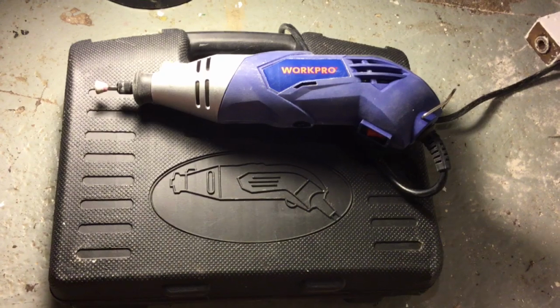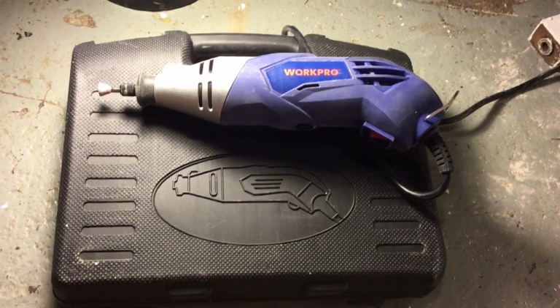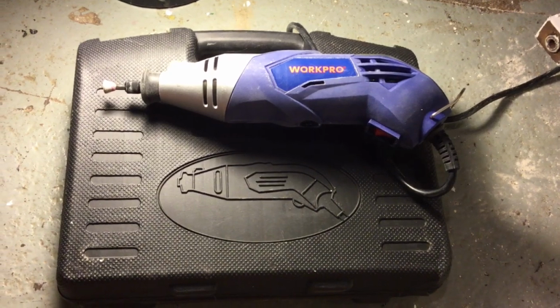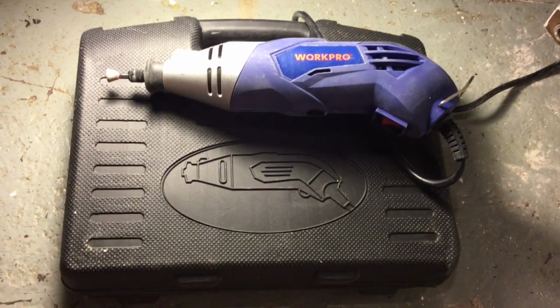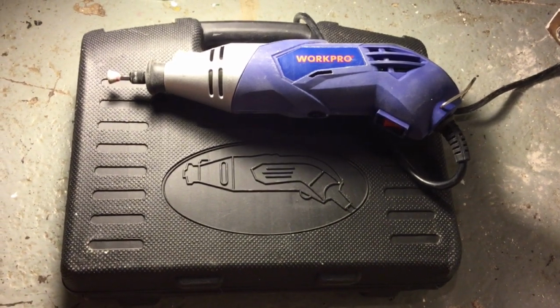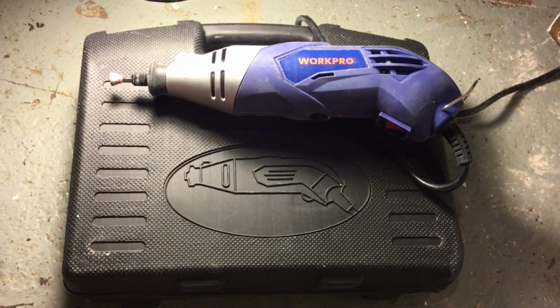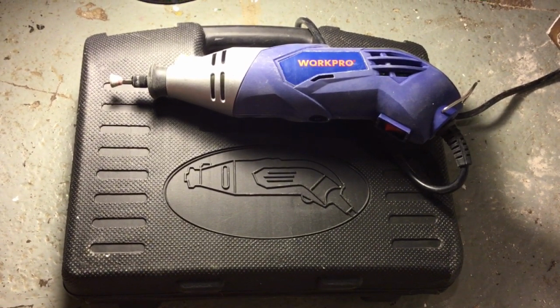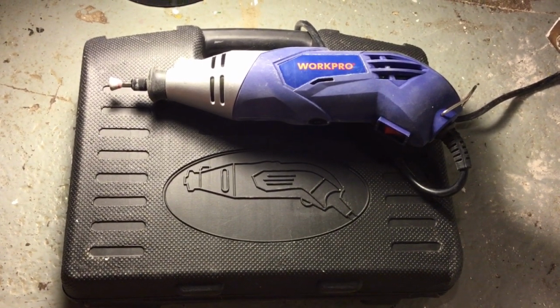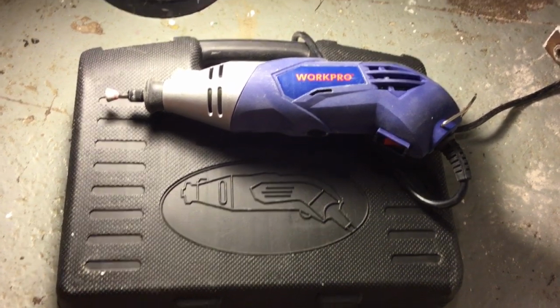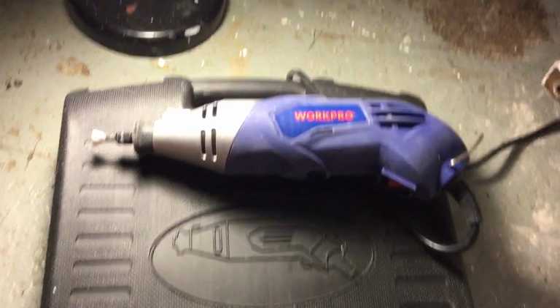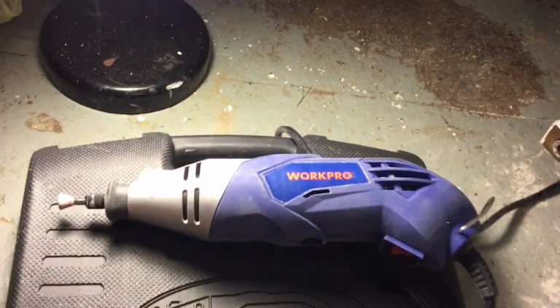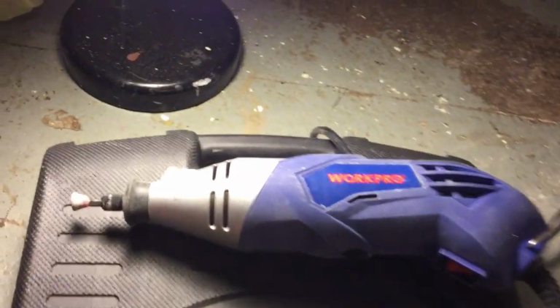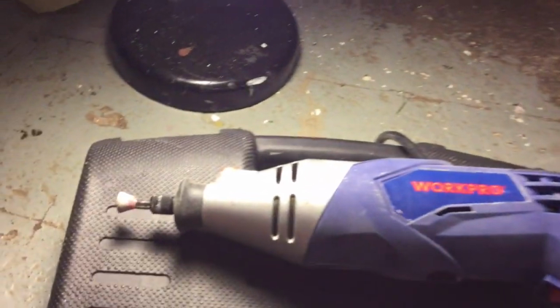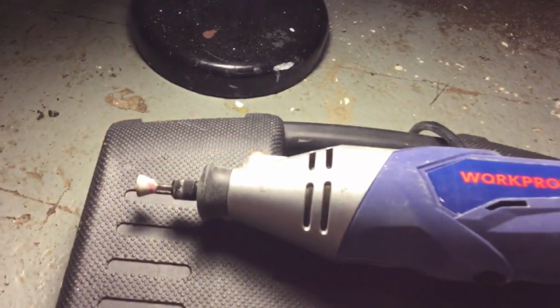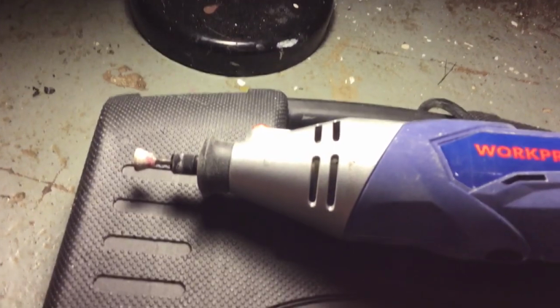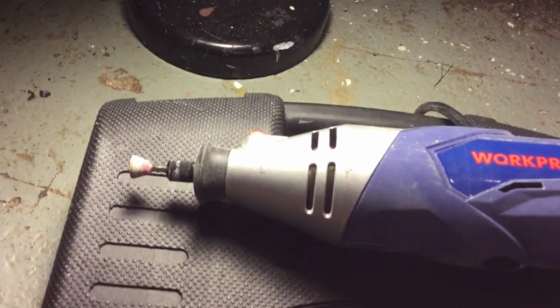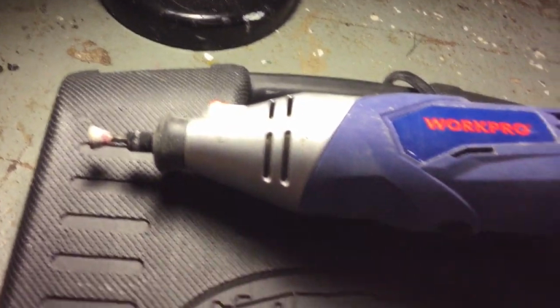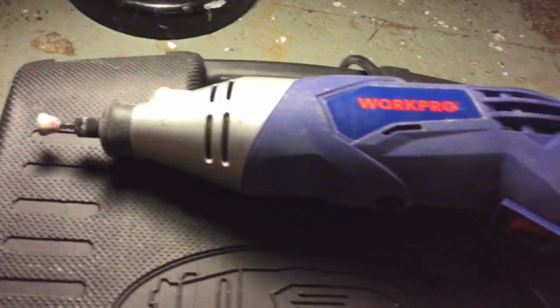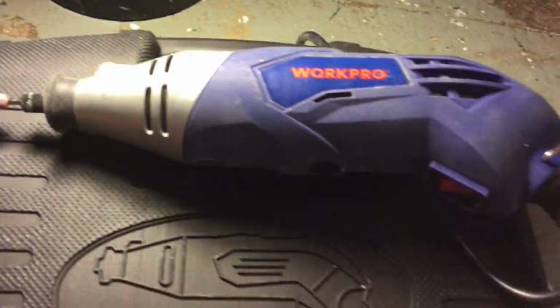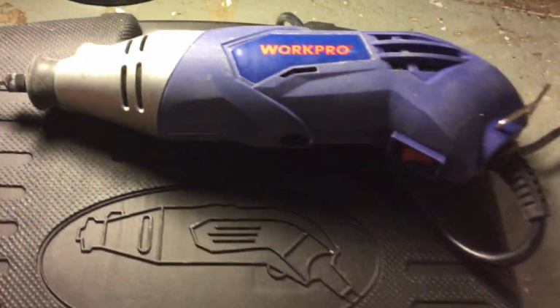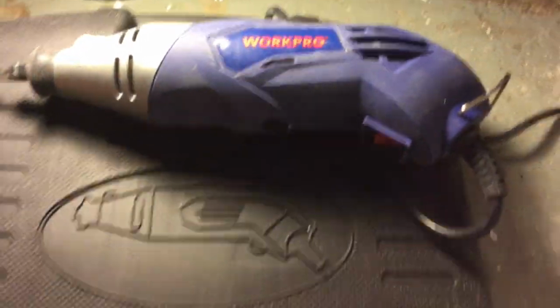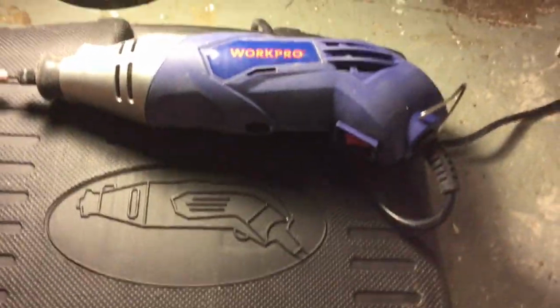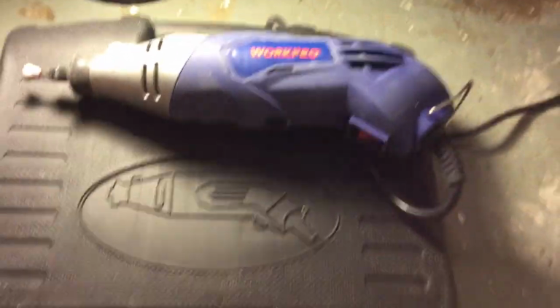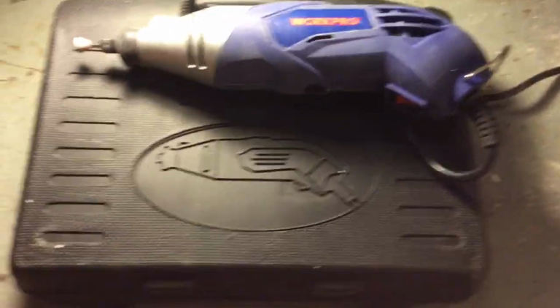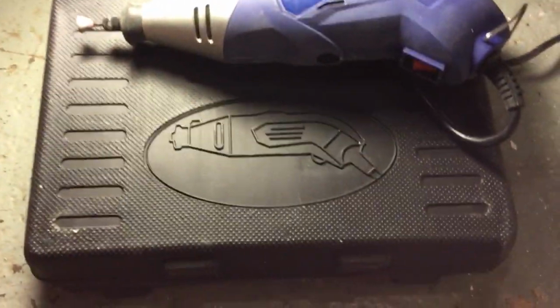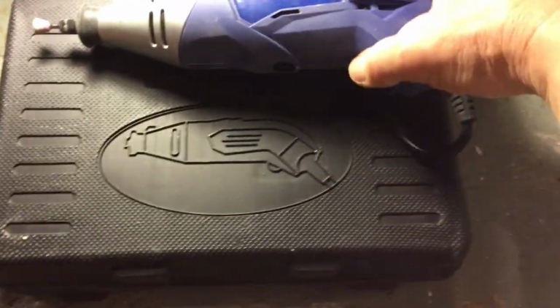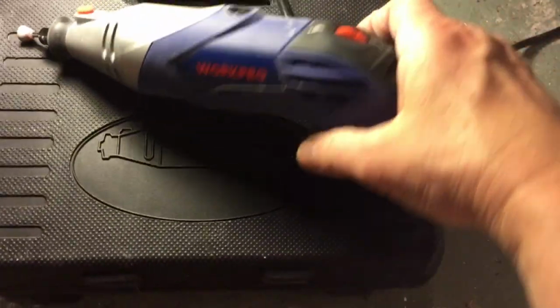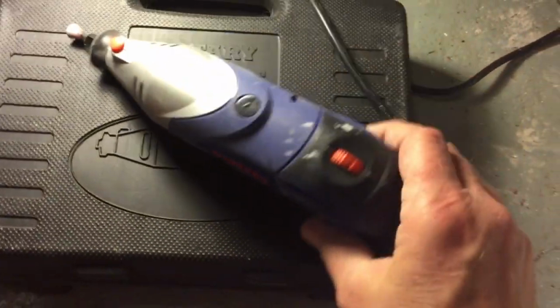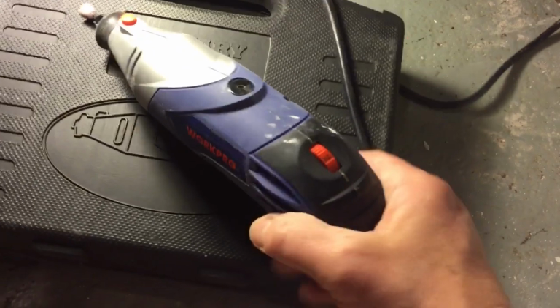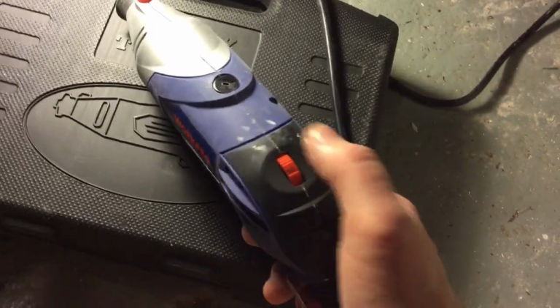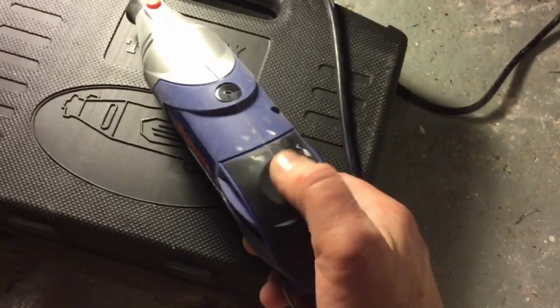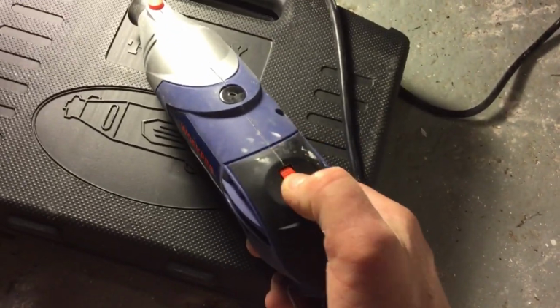I distress a whole lot of furniture and I finally found a way to help with the more detailed things that I distress. I use a lot of chalk paint, so with that I distress a lot.